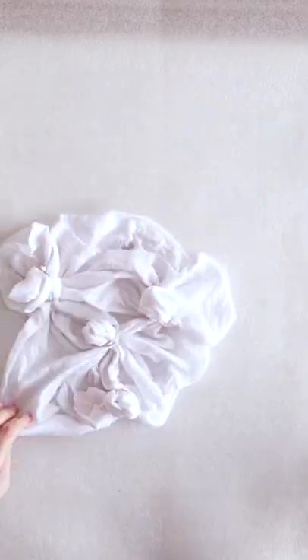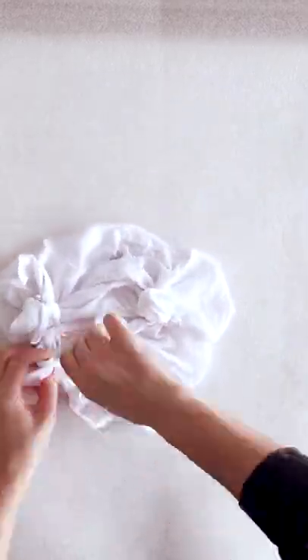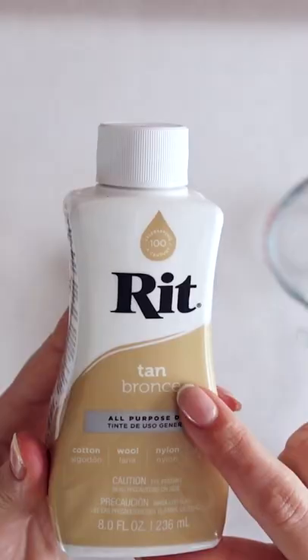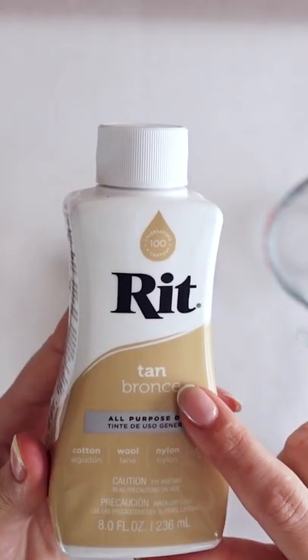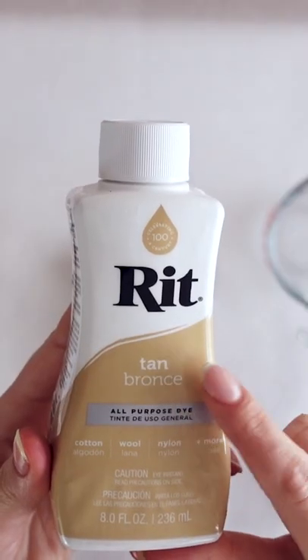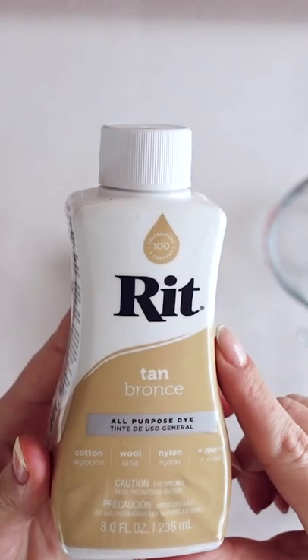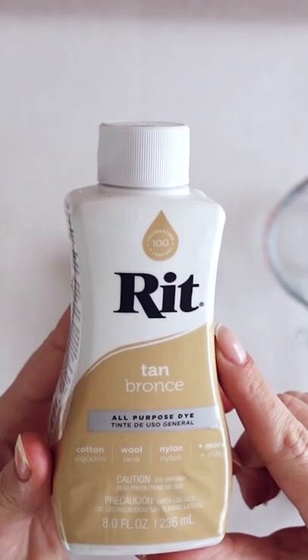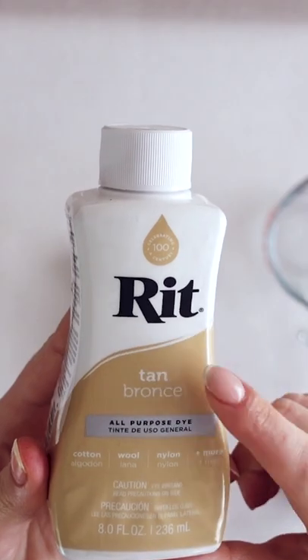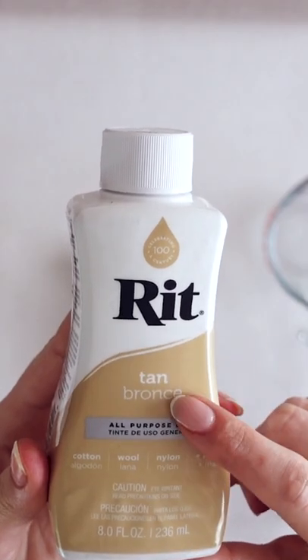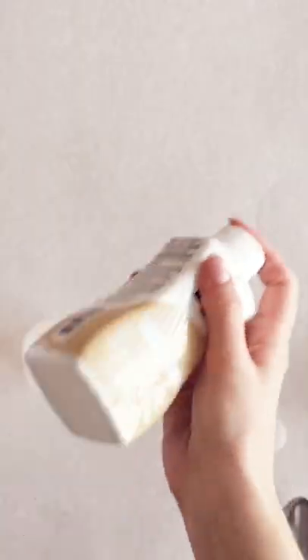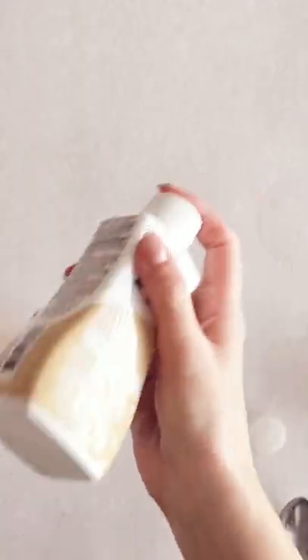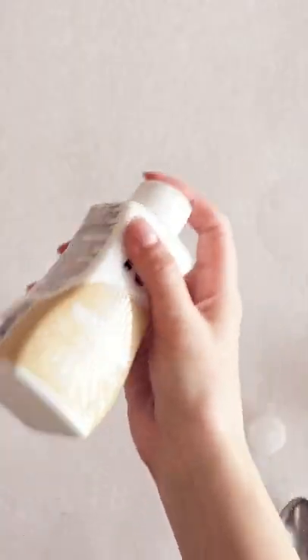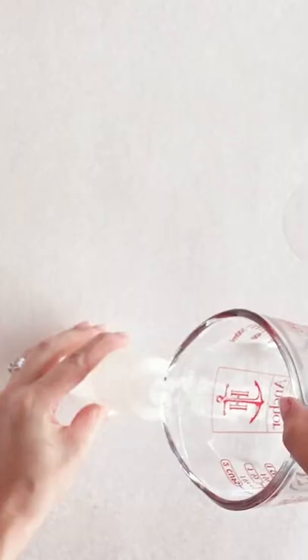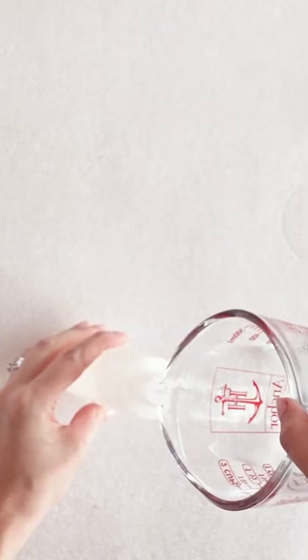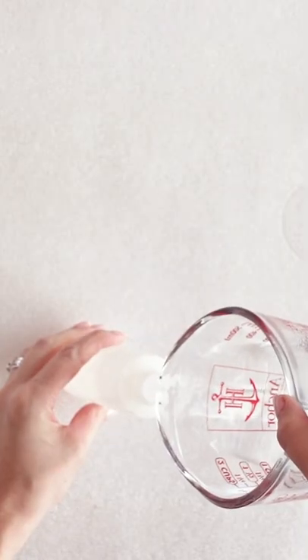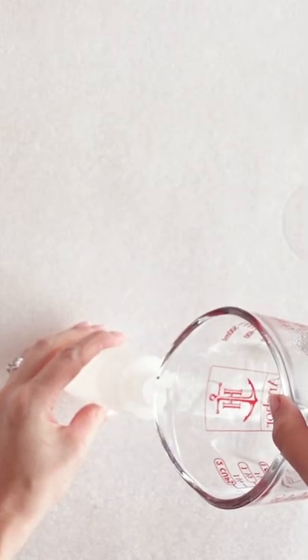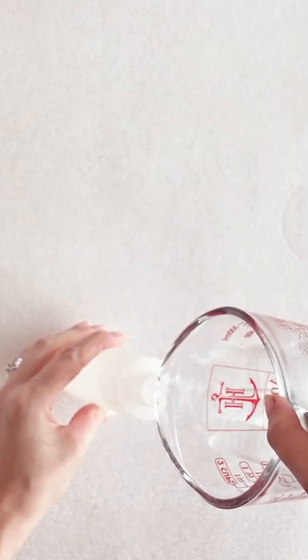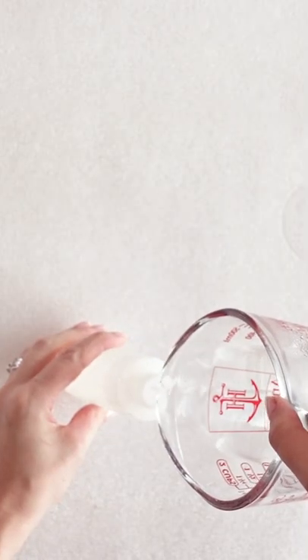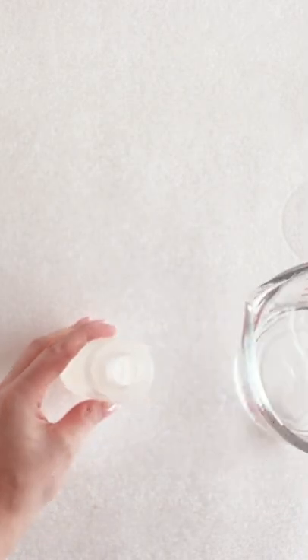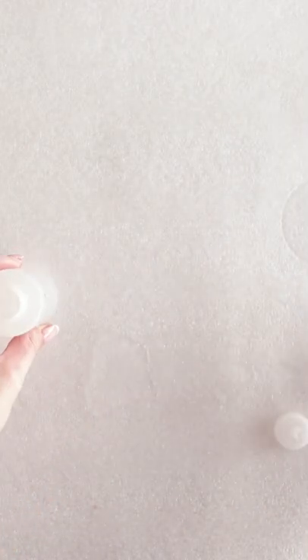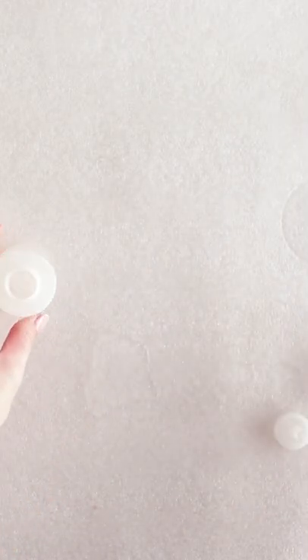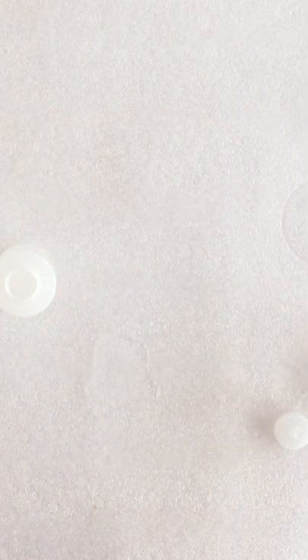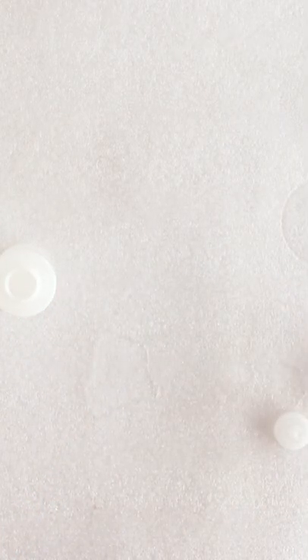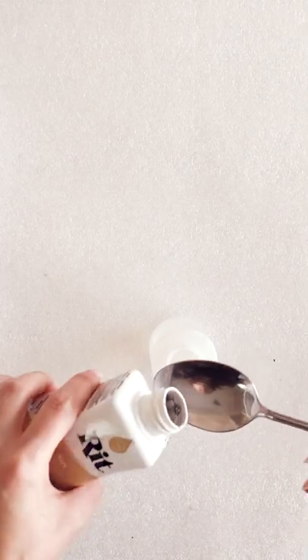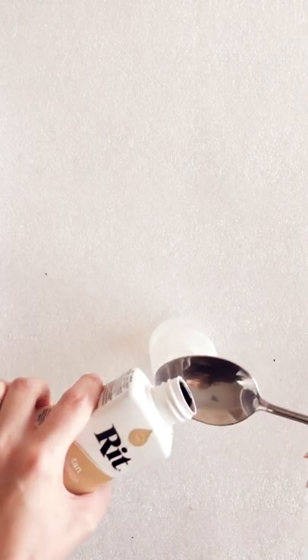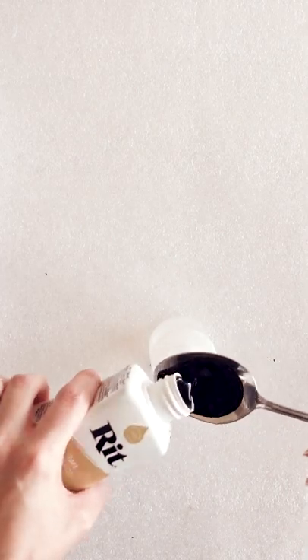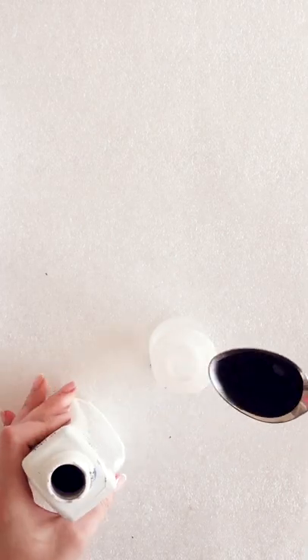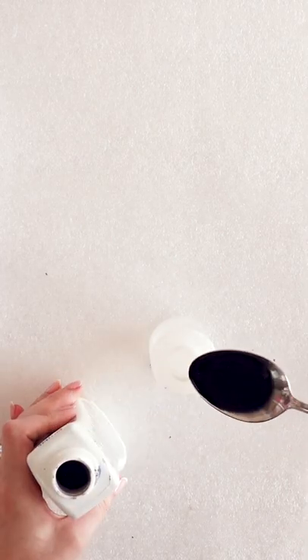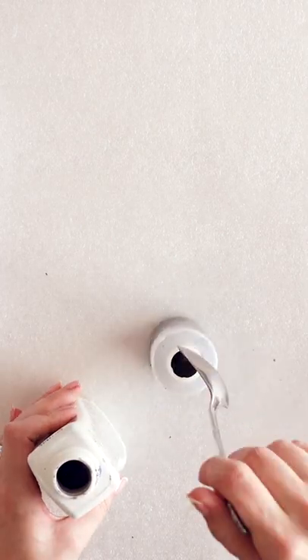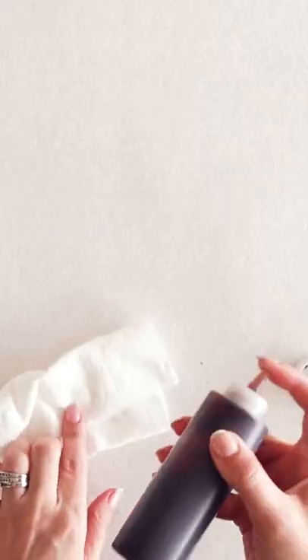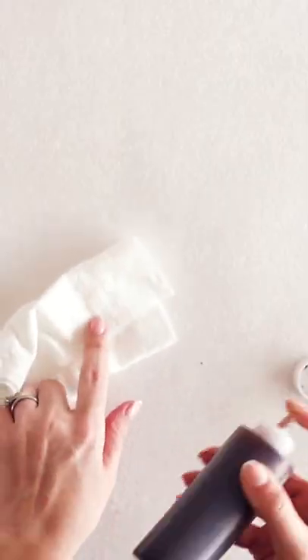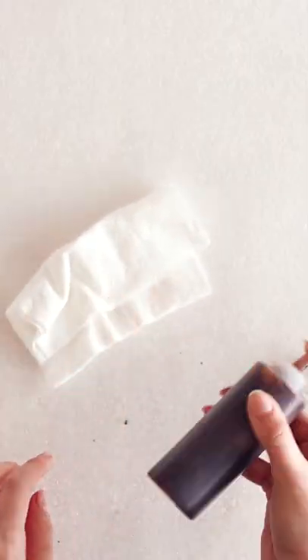Add 3/4 of a cup of hot water into a squeeze bottle and 1 tablespoon of tie dye. Shake well and test your color on a paper towel.